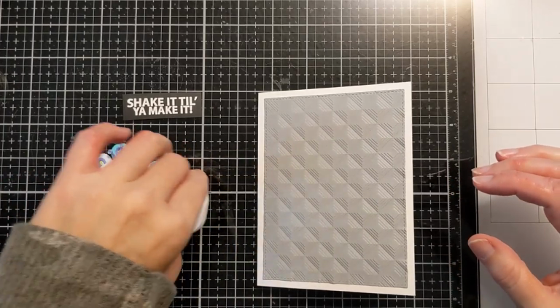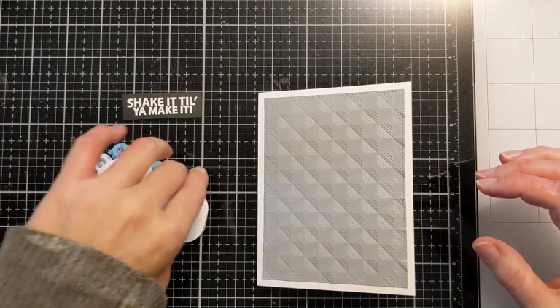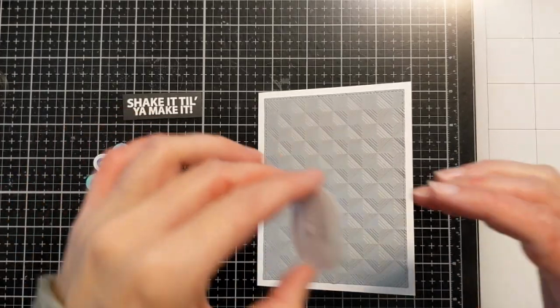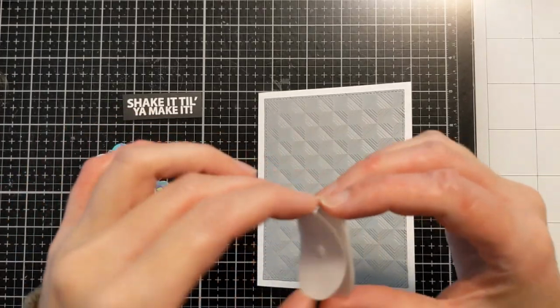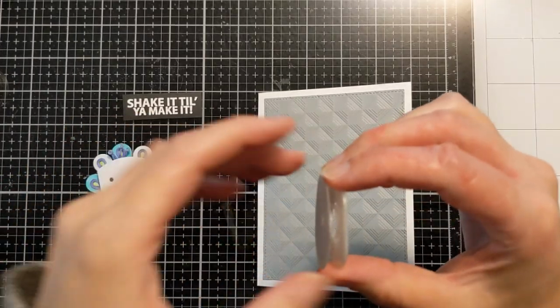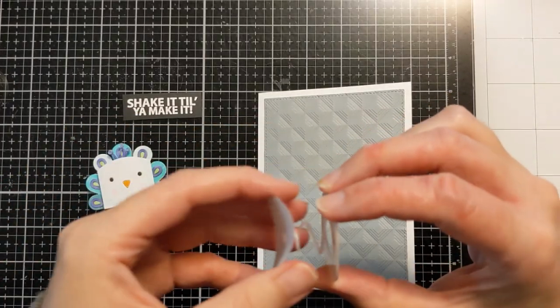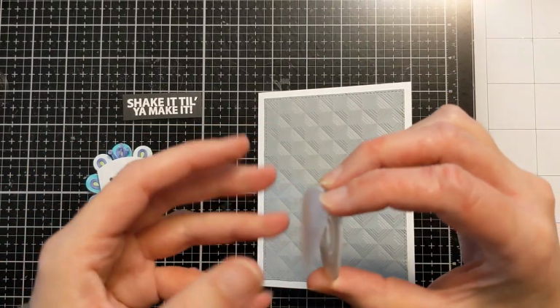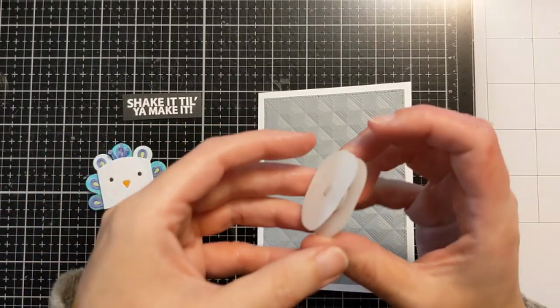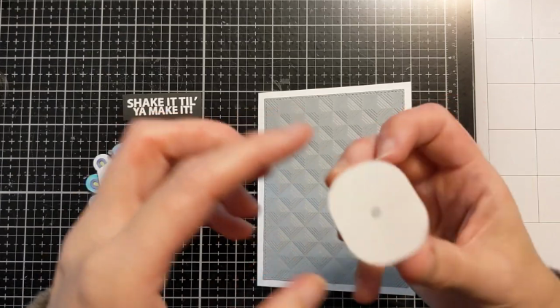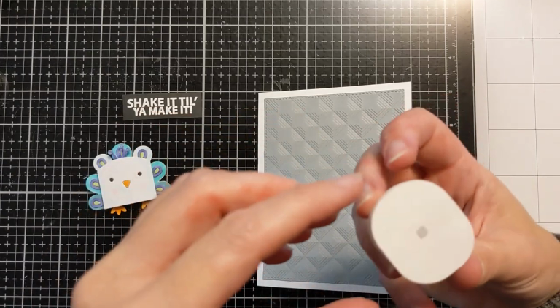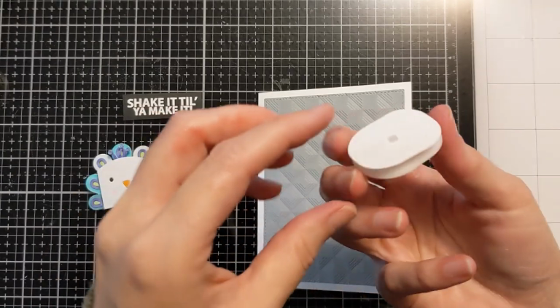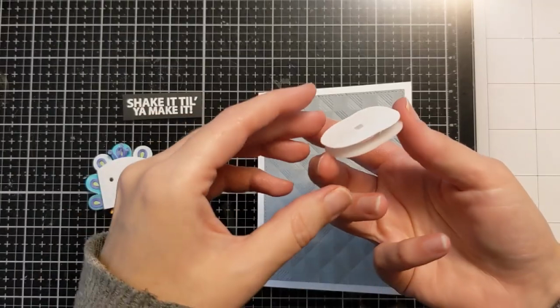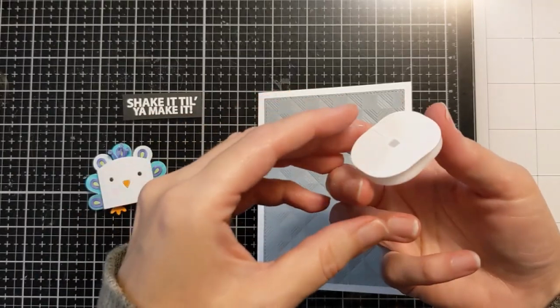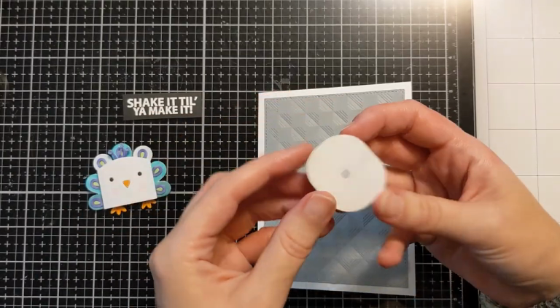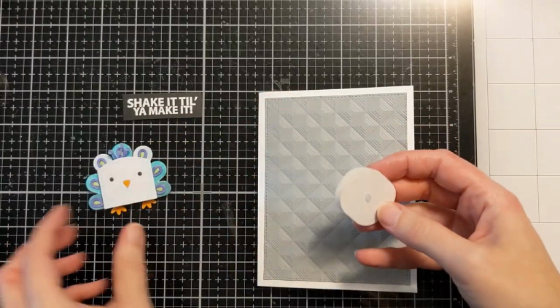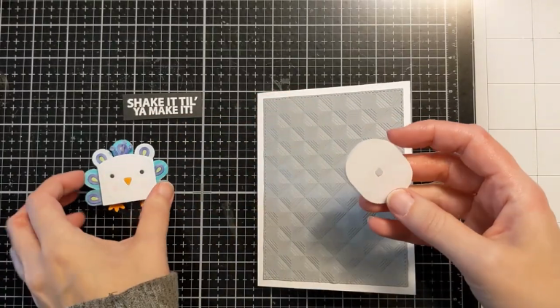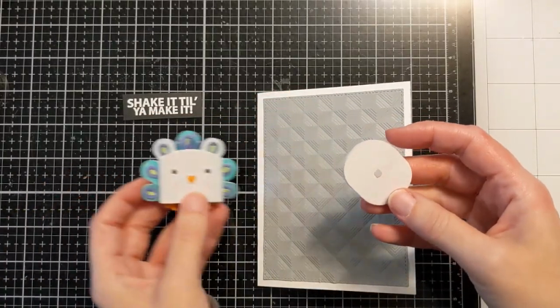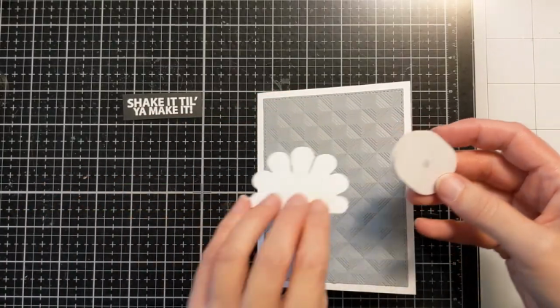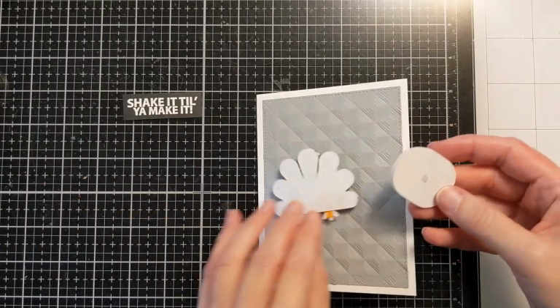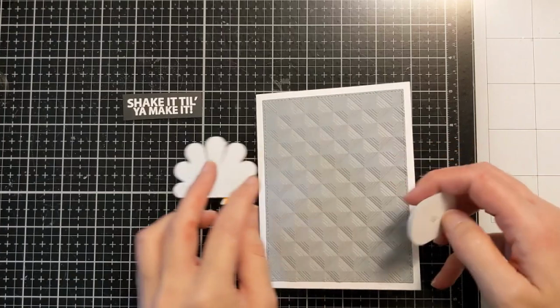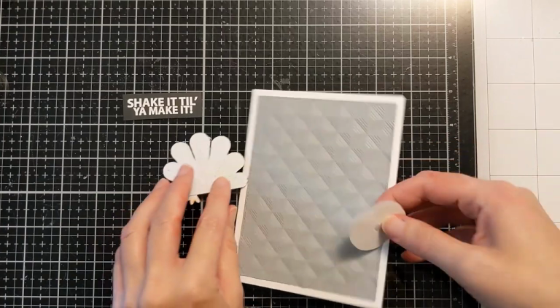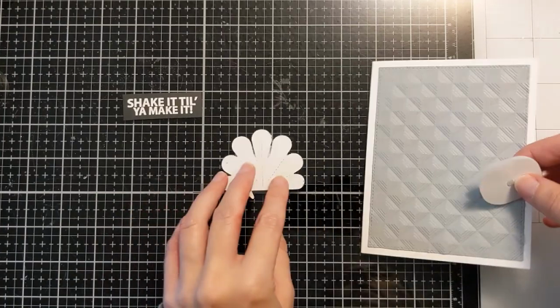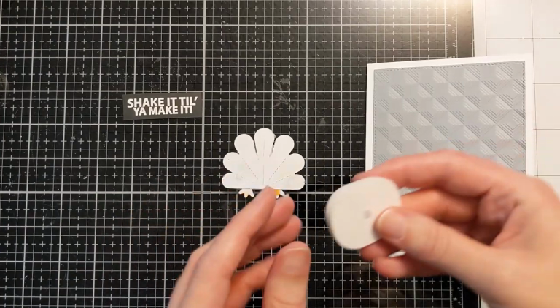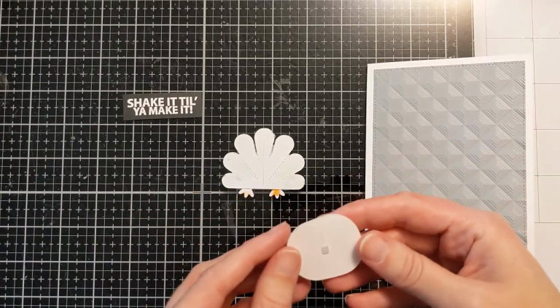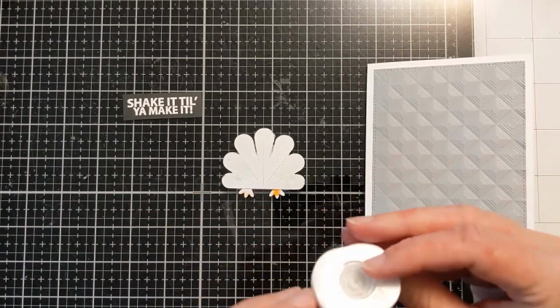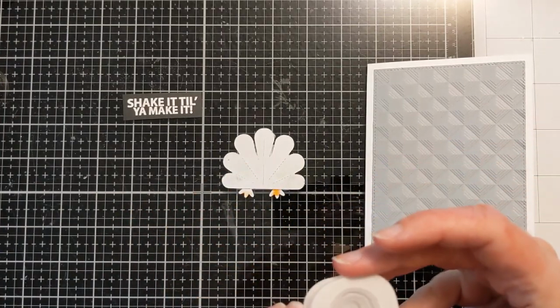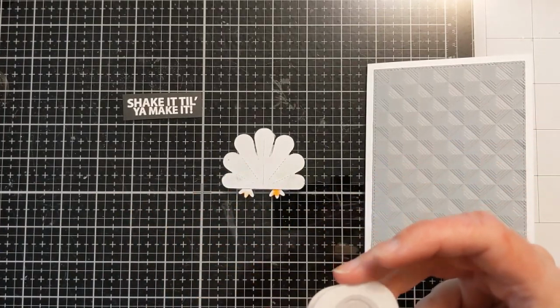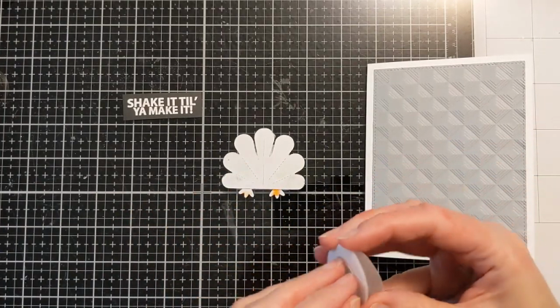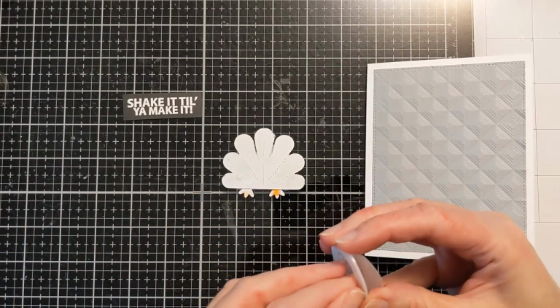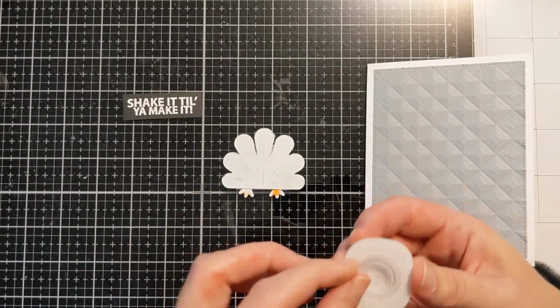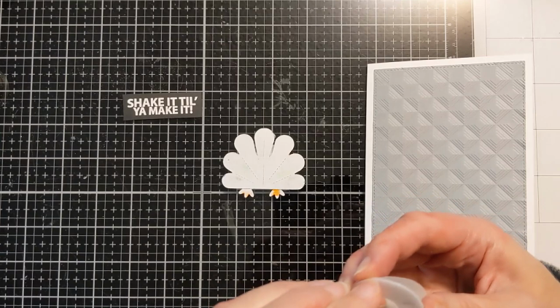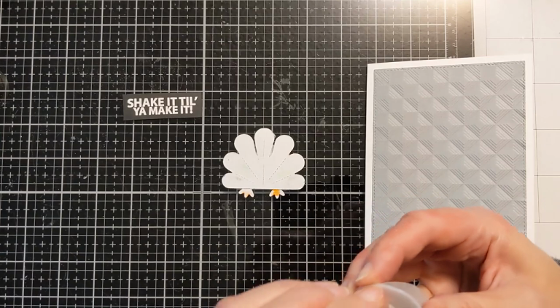This is where I bring in the little action wobbler. If you're not familiar with these, they have kind of a hard plastic side and then a clear sticker cellophane side. I'm just going to remove the sticker on the hard plastic side first.